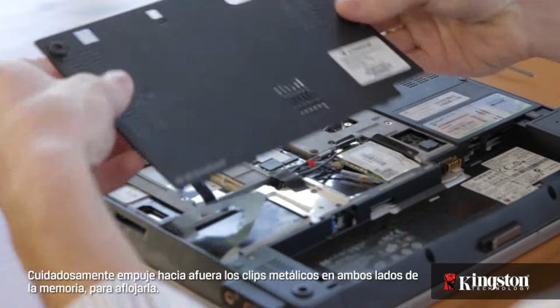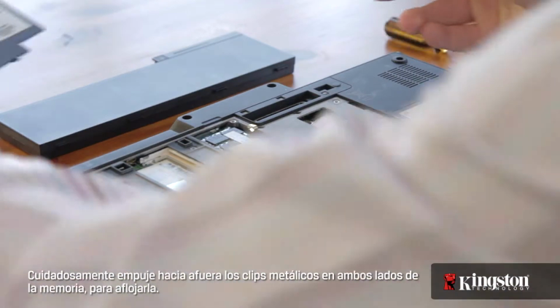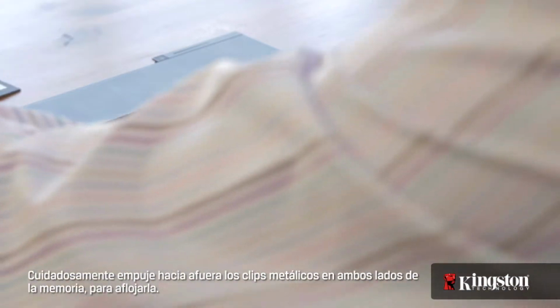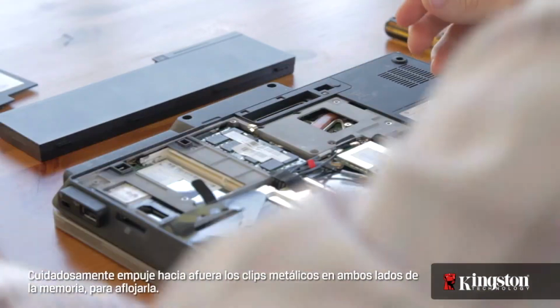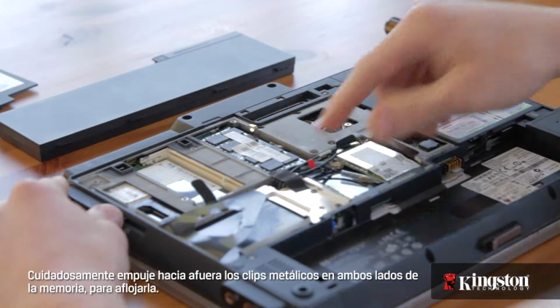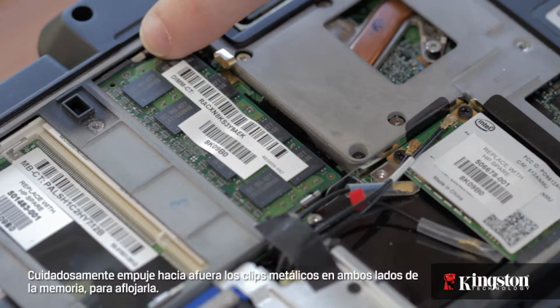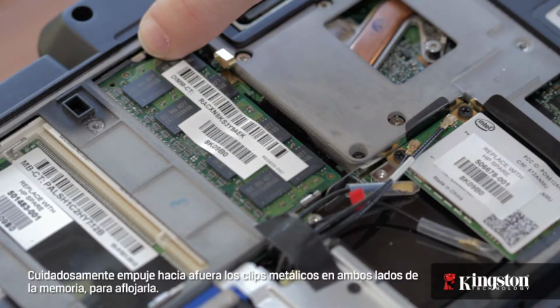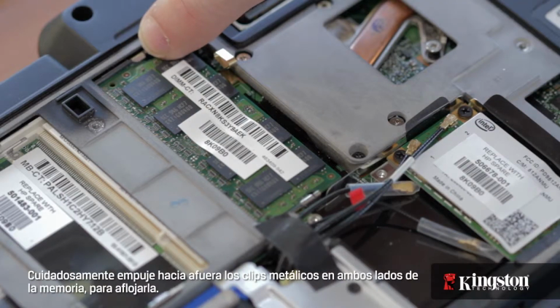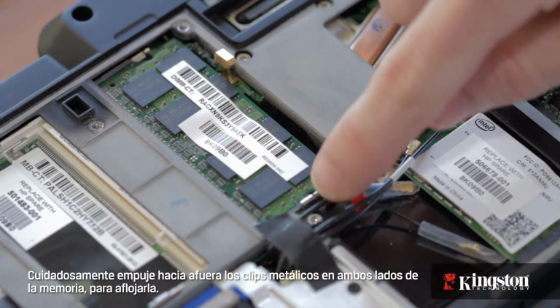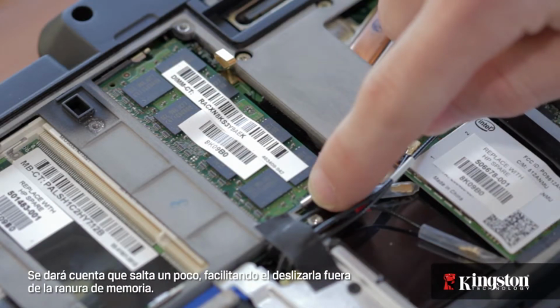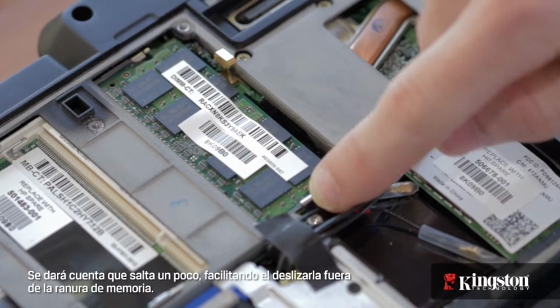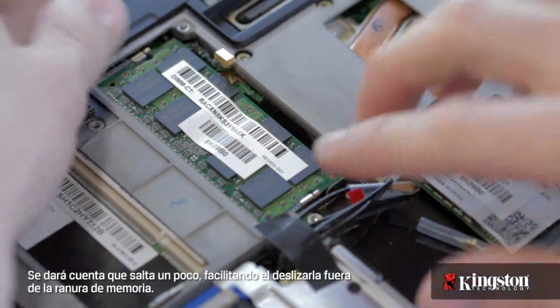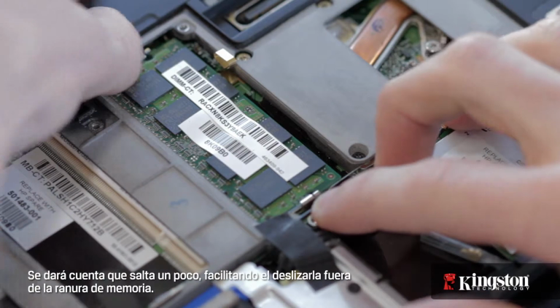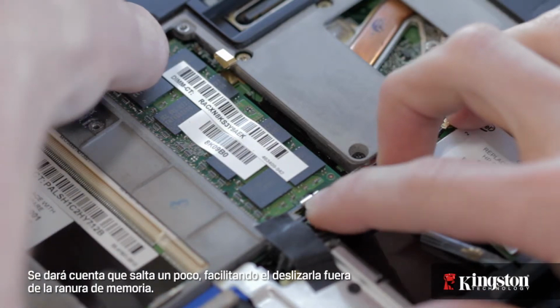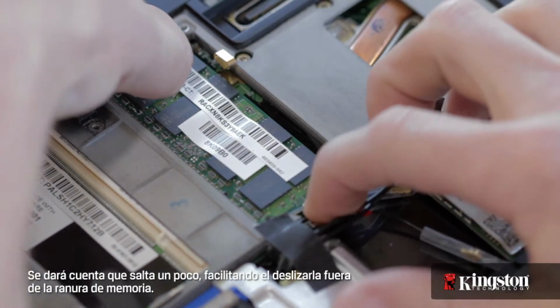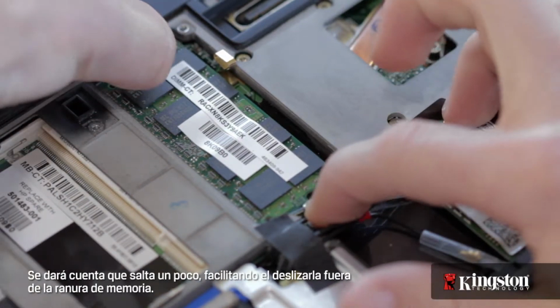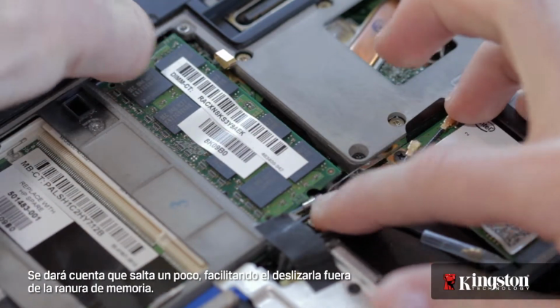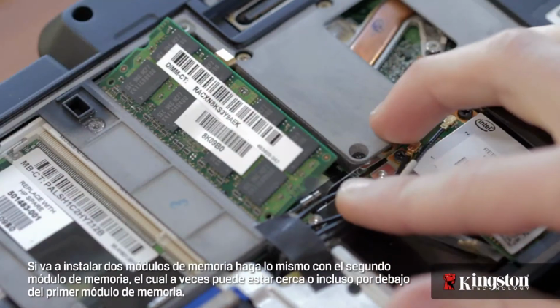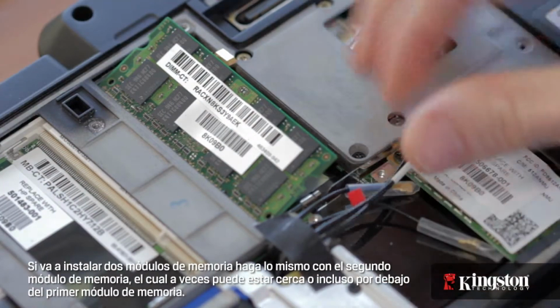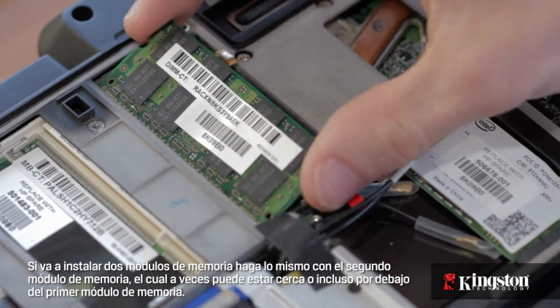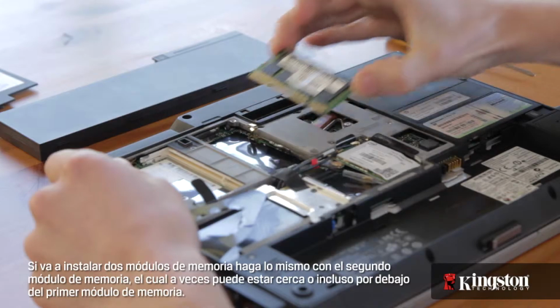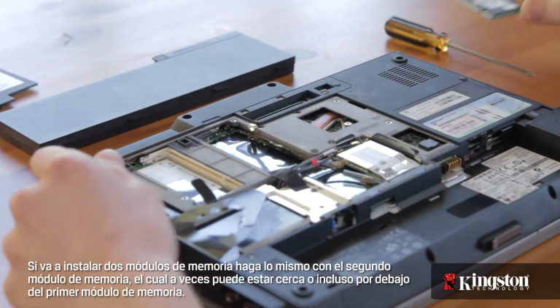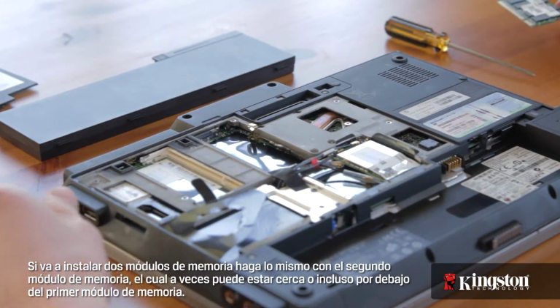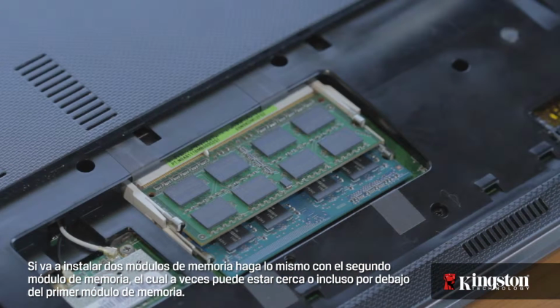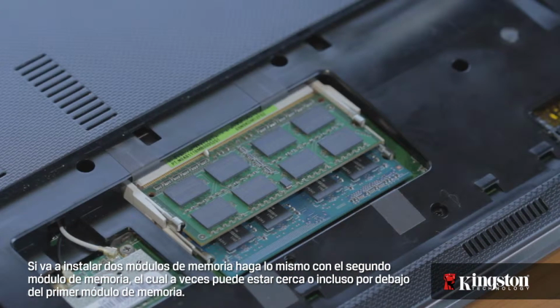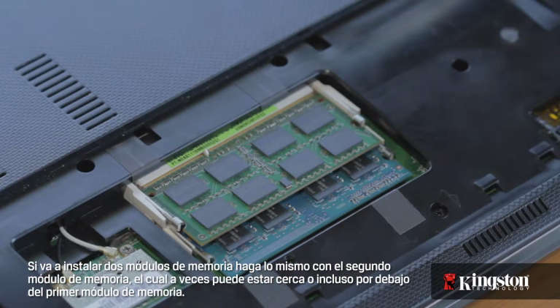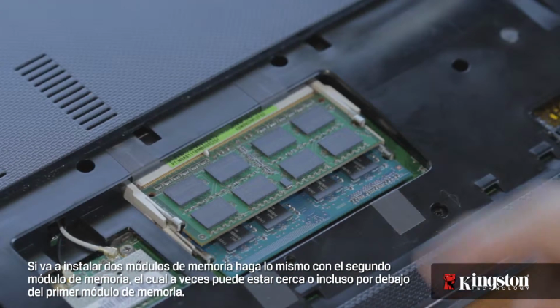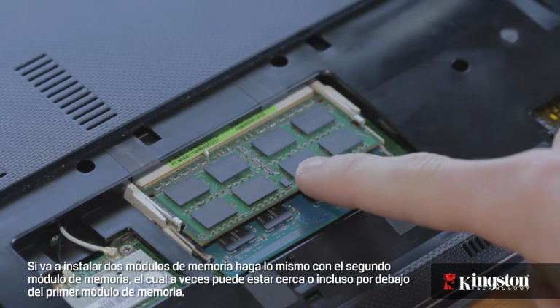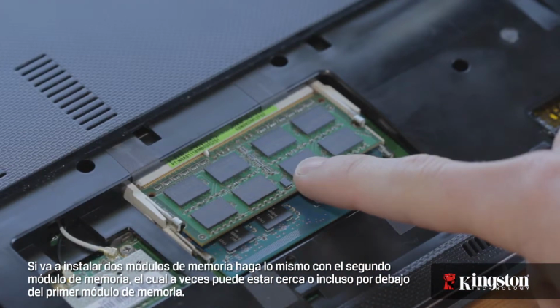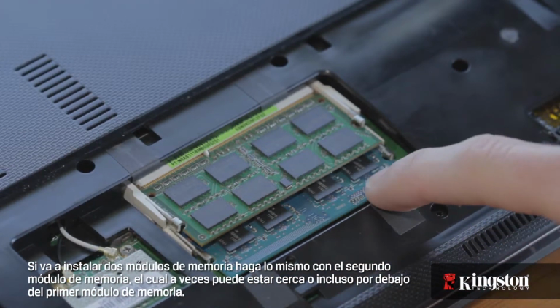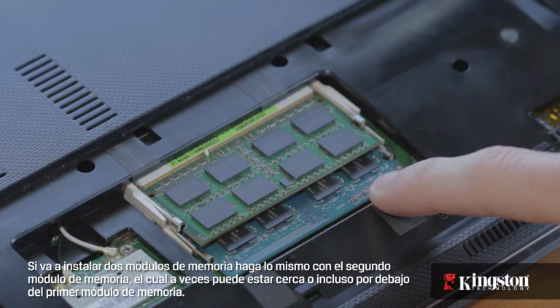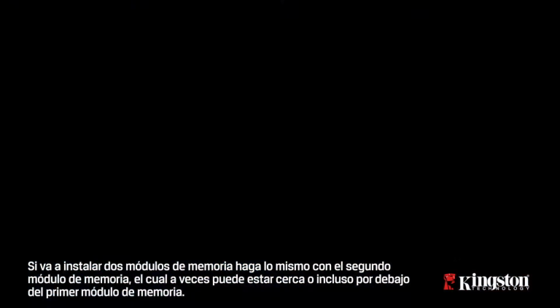Now you should have a clear view of the old memory in your computer. Carefully push the metal clips on both sides of the memory outwards to release it. You'll notice it pop up slightly, making it easy to slide out from the memory slot. If you're installing two memory modules, do the same with the second memory, which can sometimes be next to, or even beneath, the first memory module.